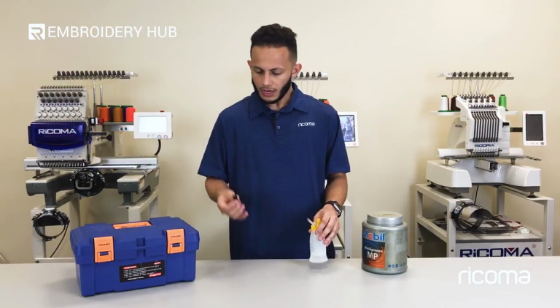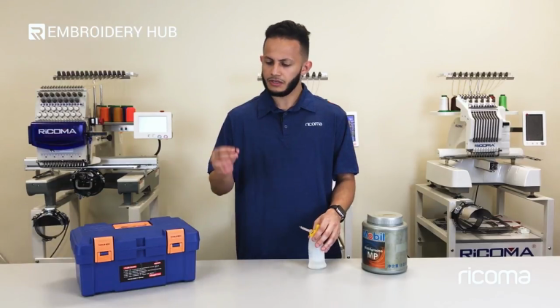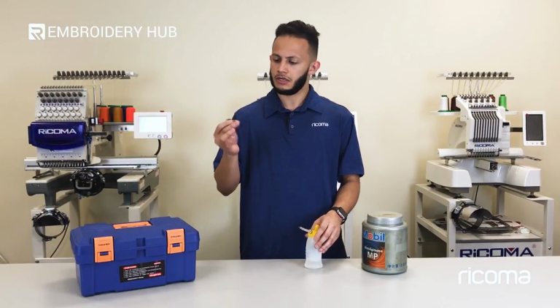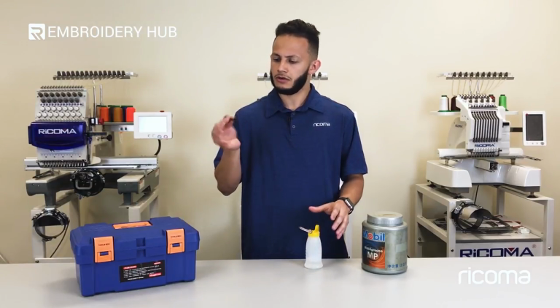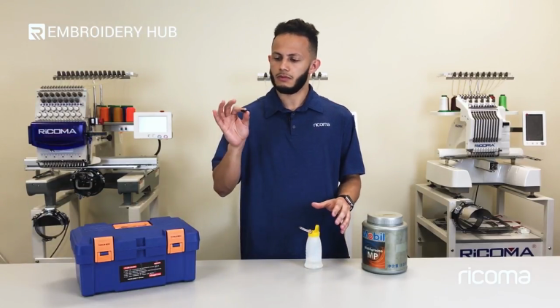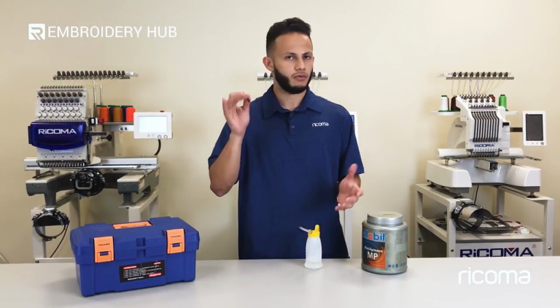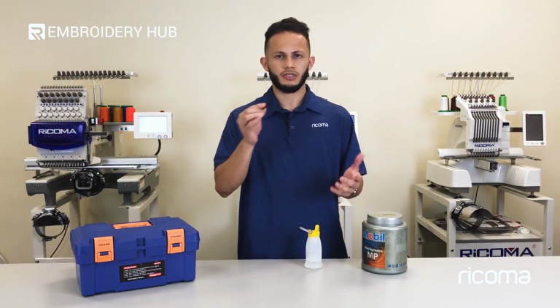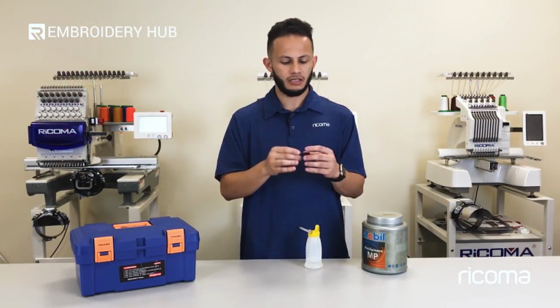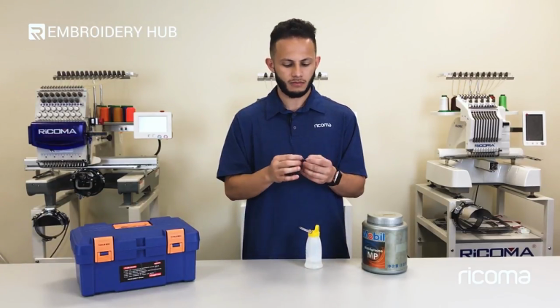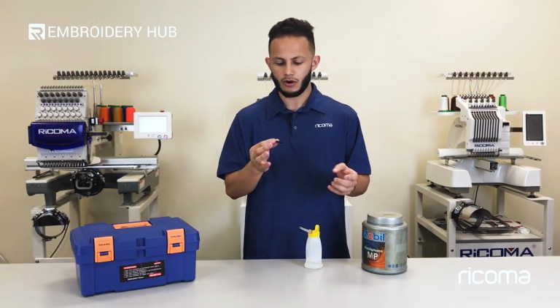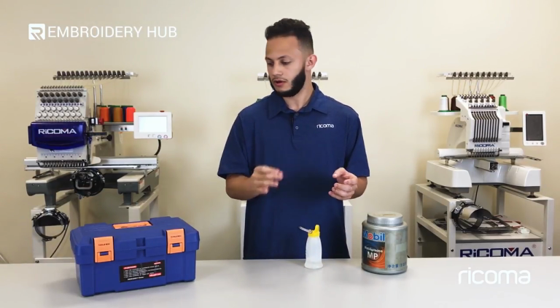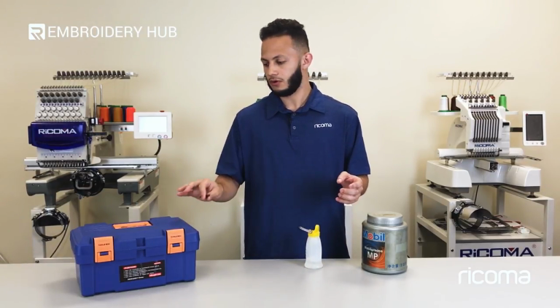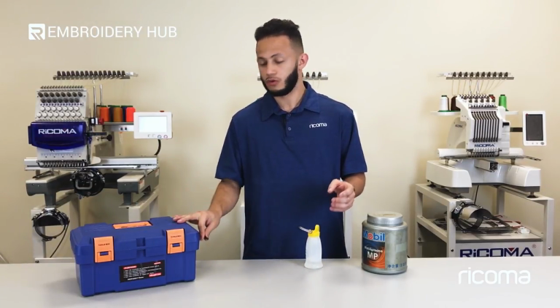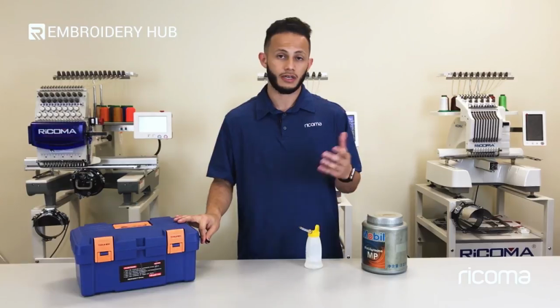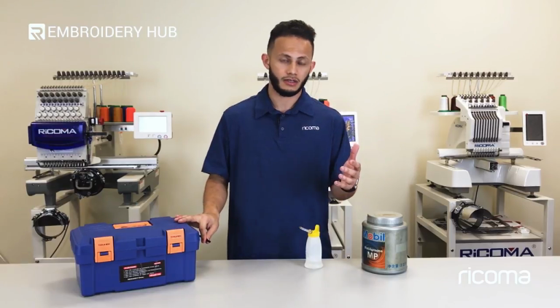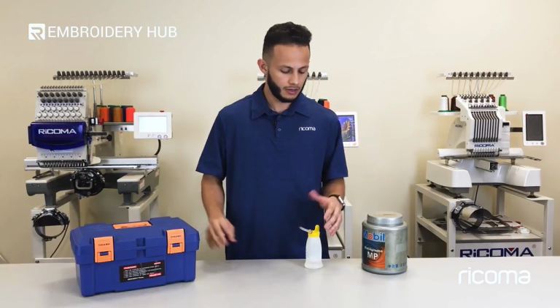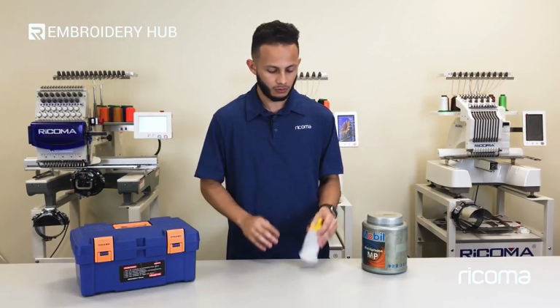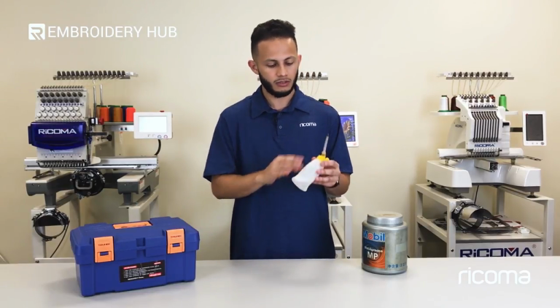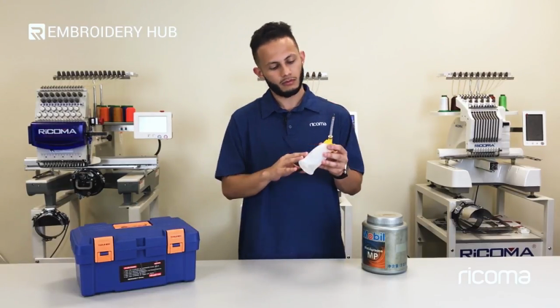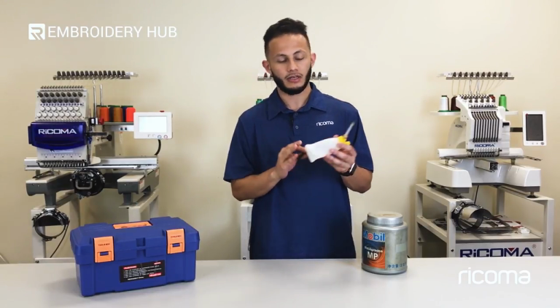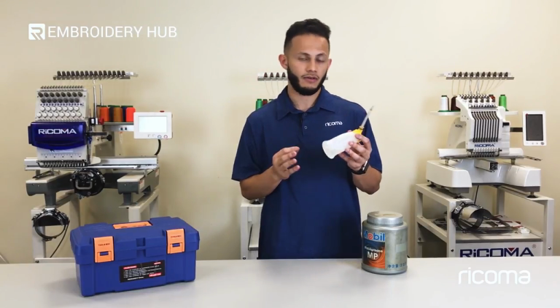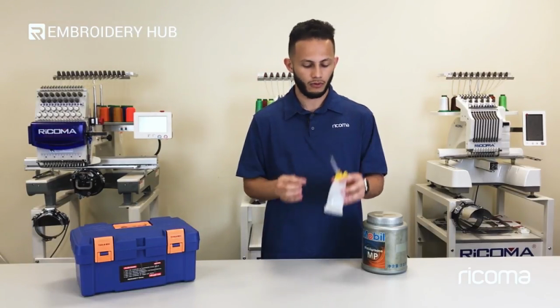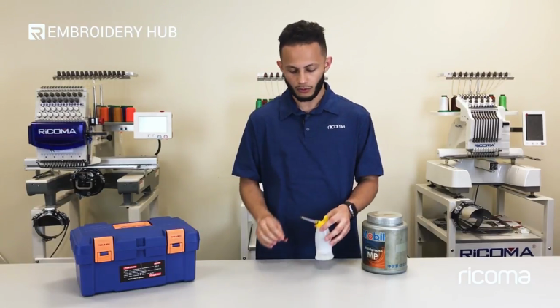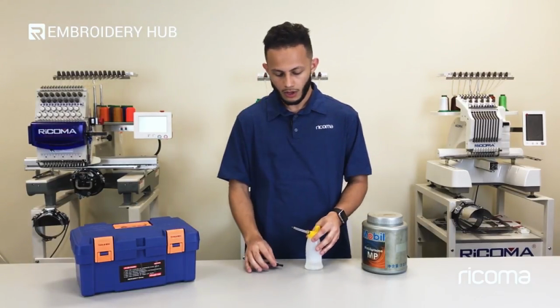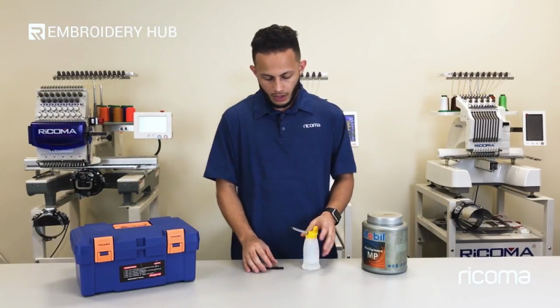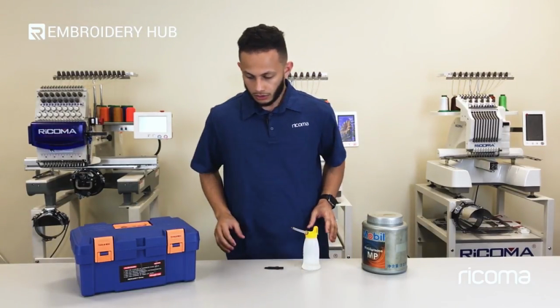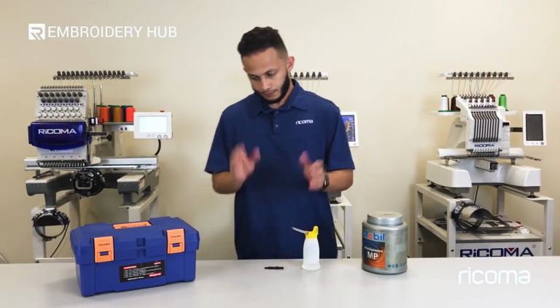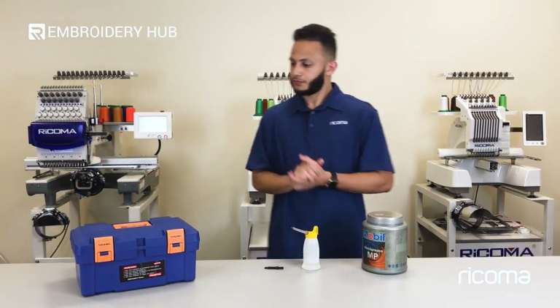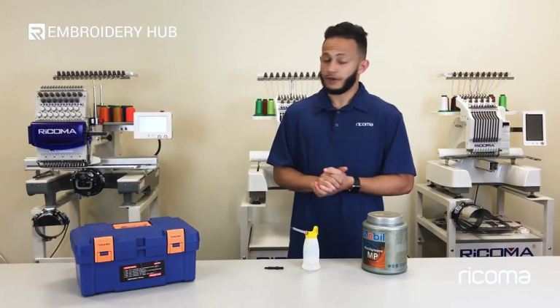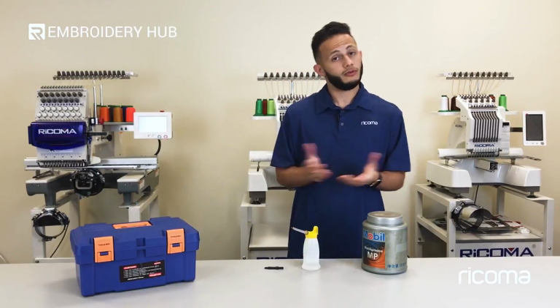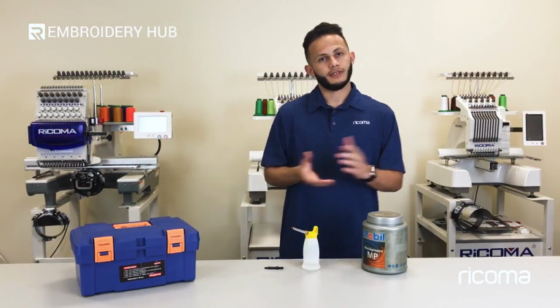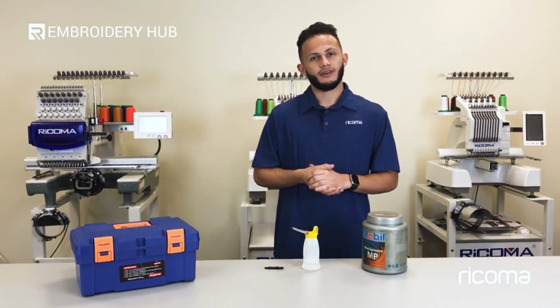And then just a little lint brush. This actually comes as part of your toolbox that gets sent out, as well as the little casing that you have here for the oil. So, without further ado, let's get started.